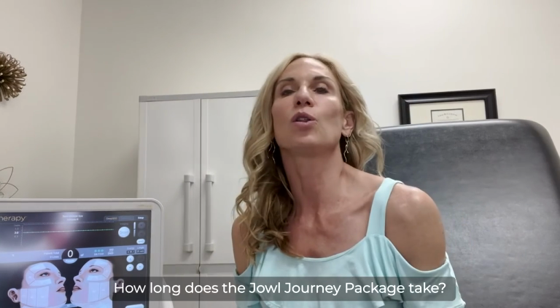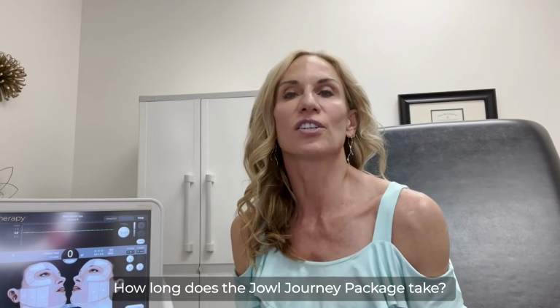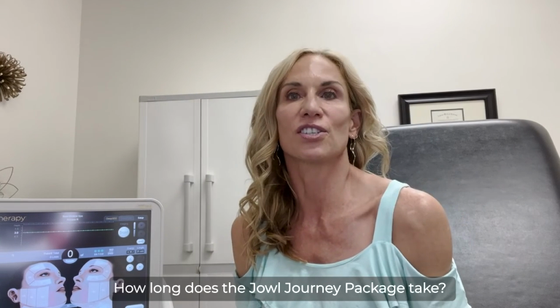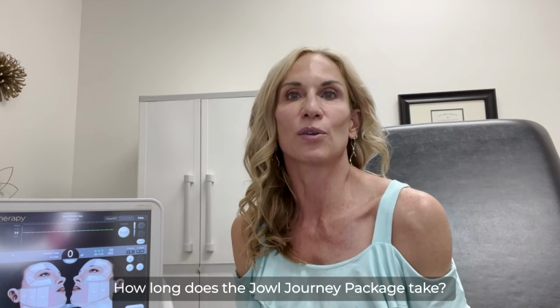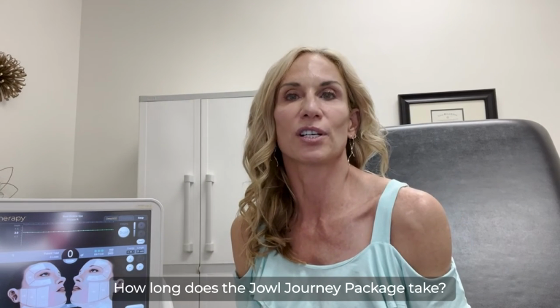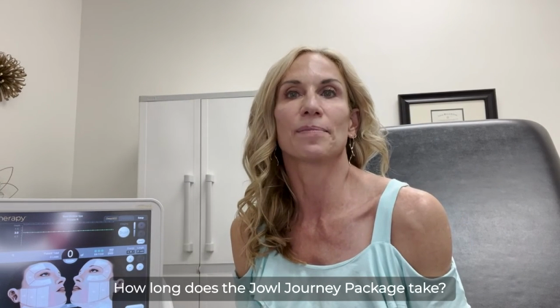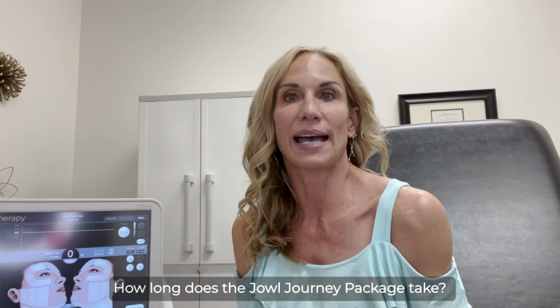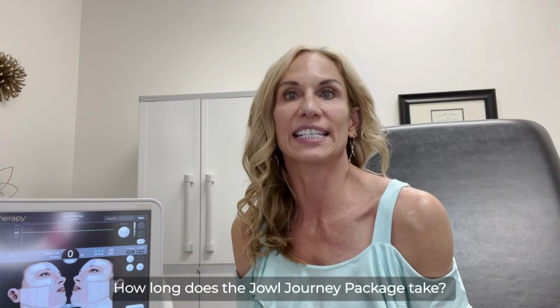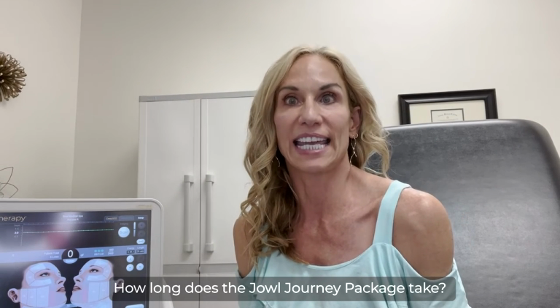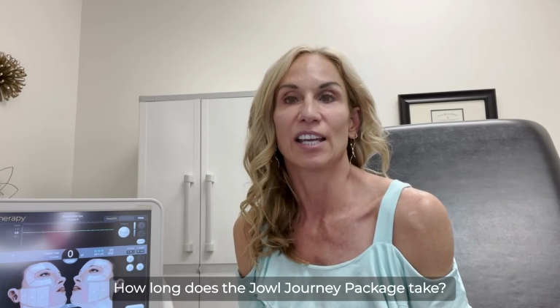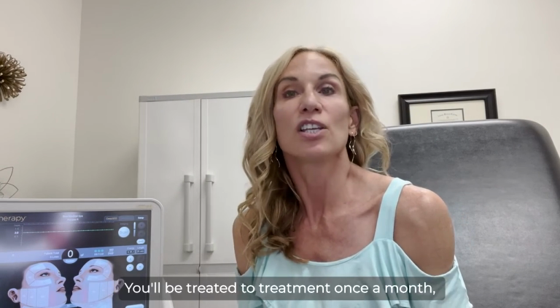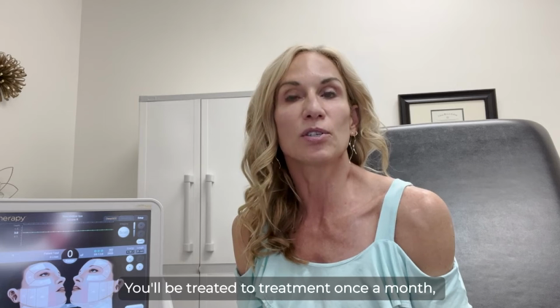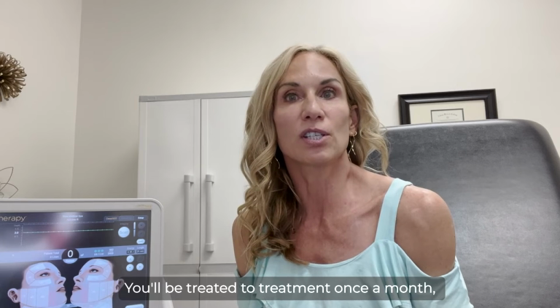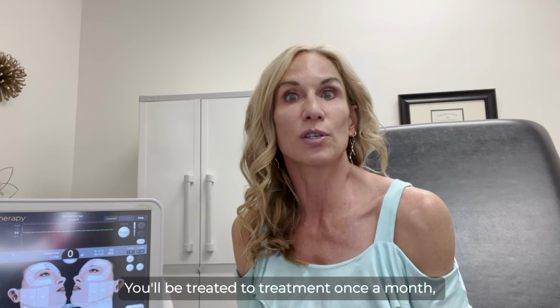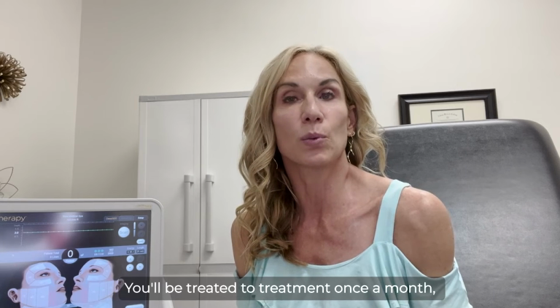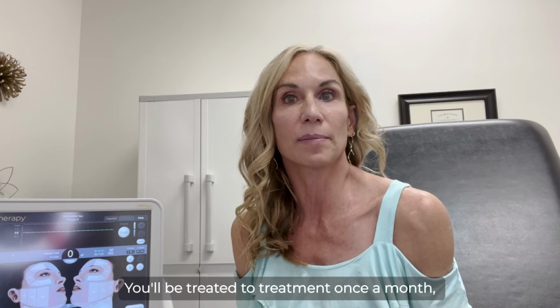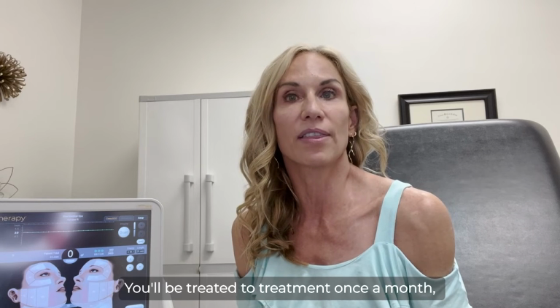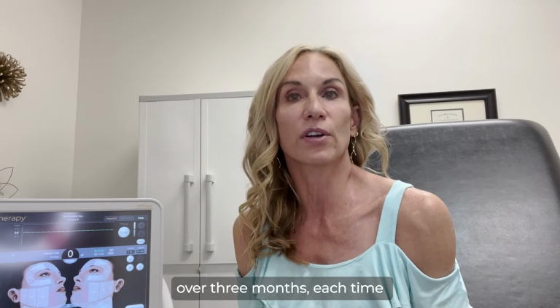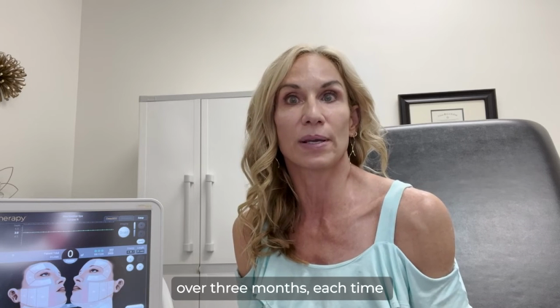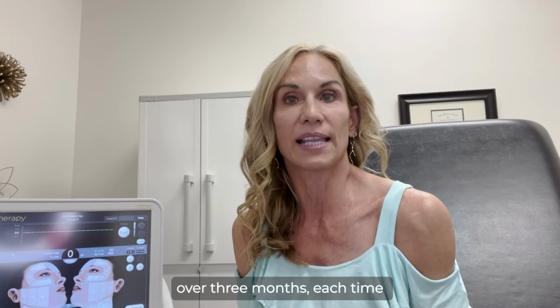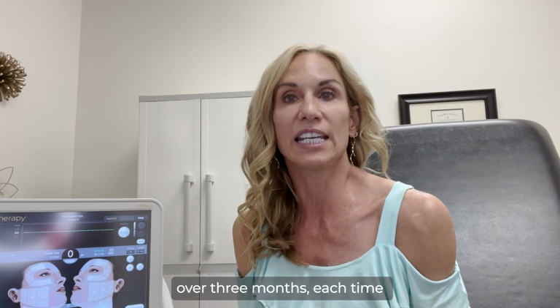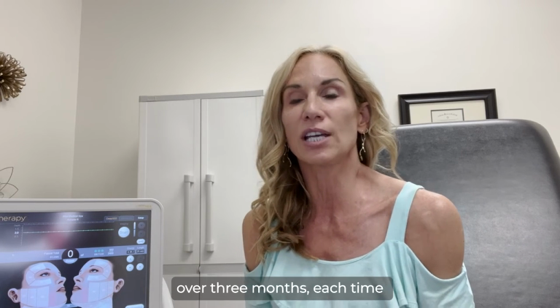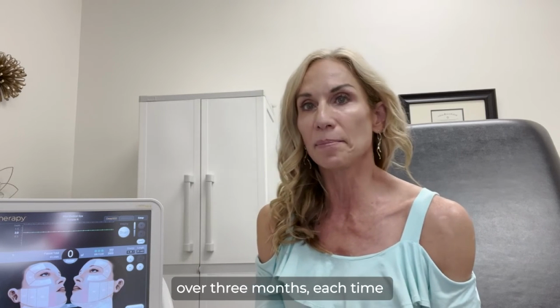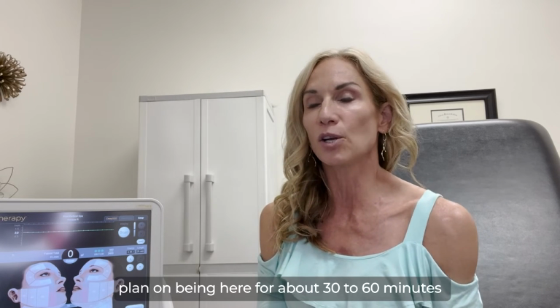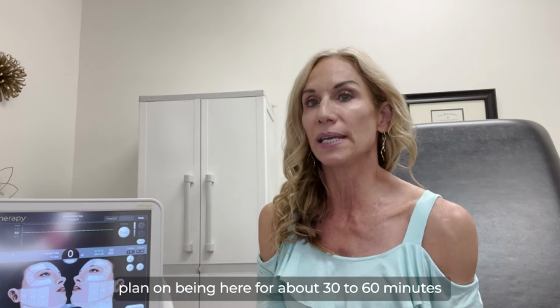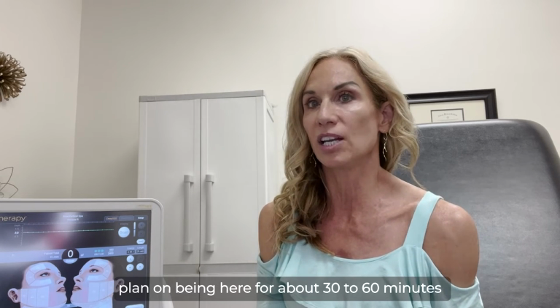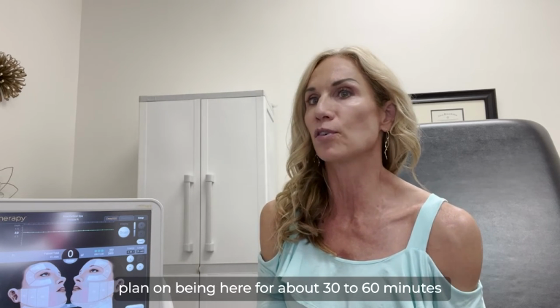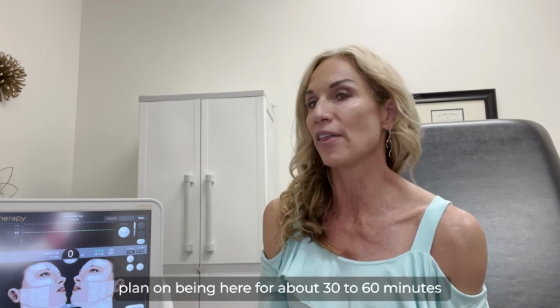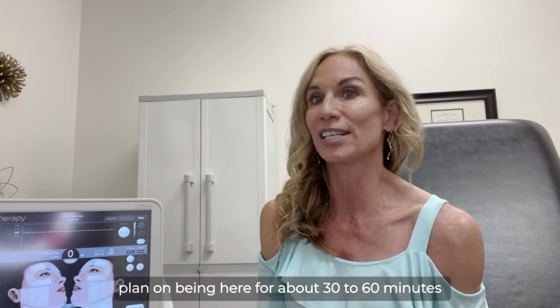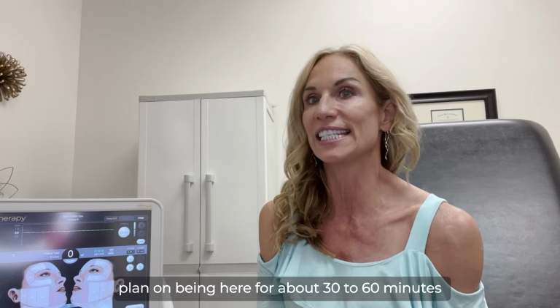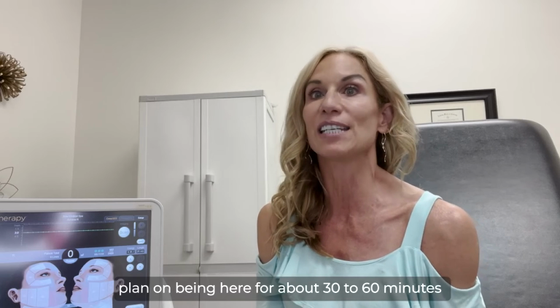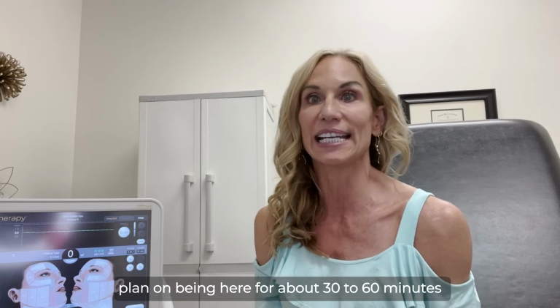How long does the Jowl Journey Package take? You'll be treated once a month over three months. Each time, plan on being here for about 30 to 60 minutes.